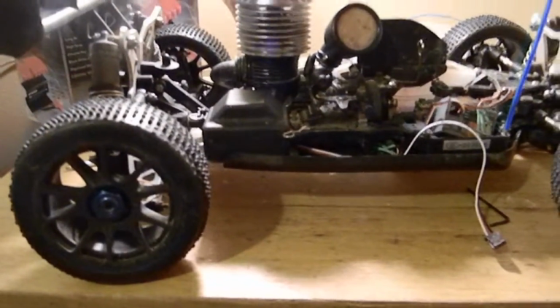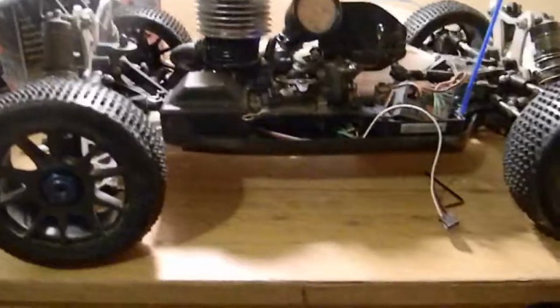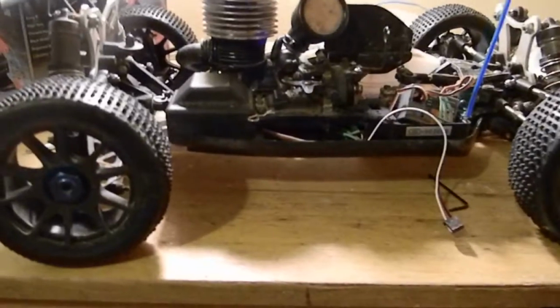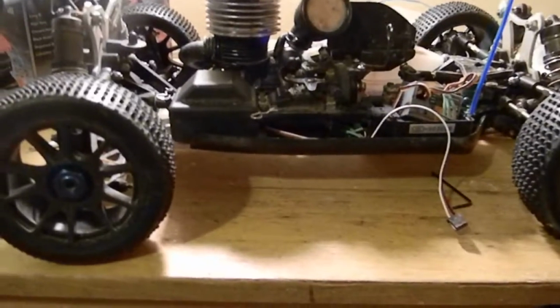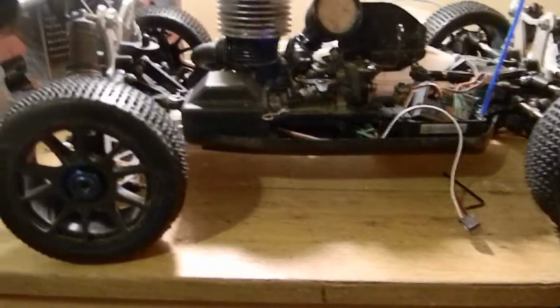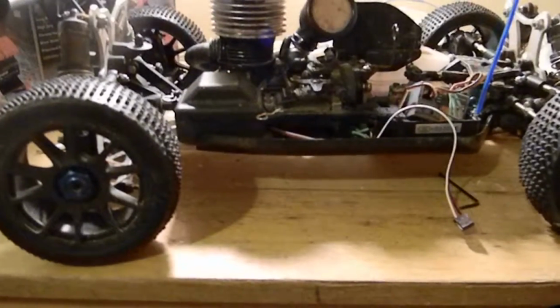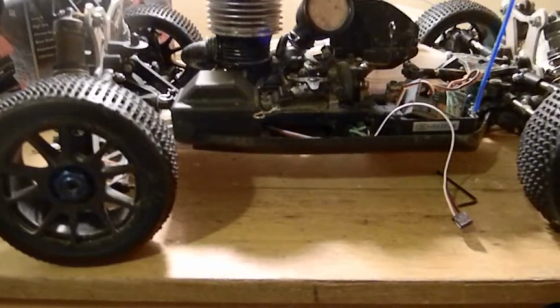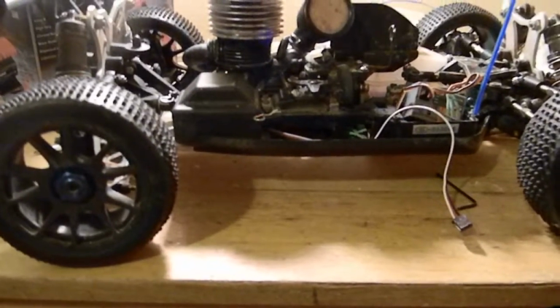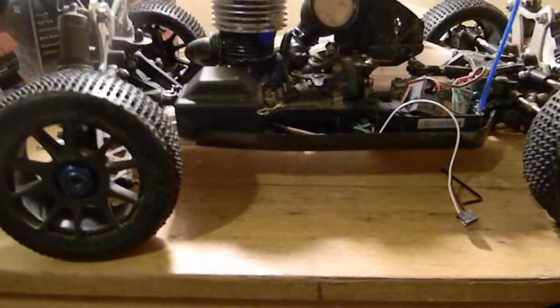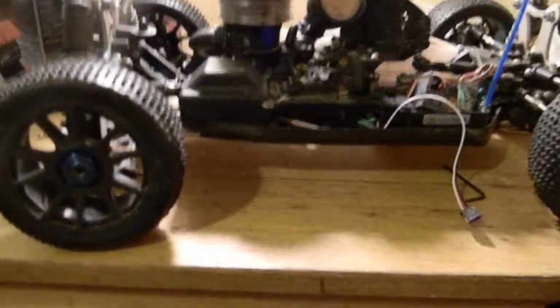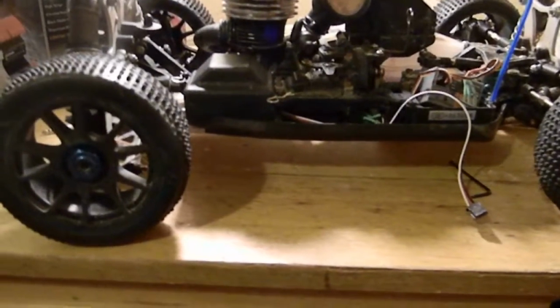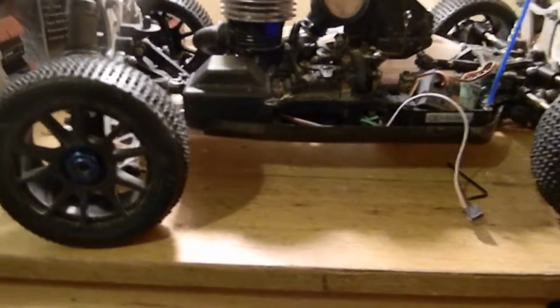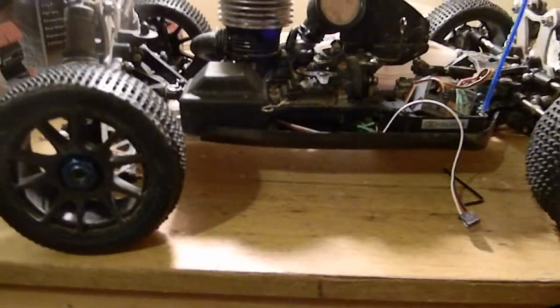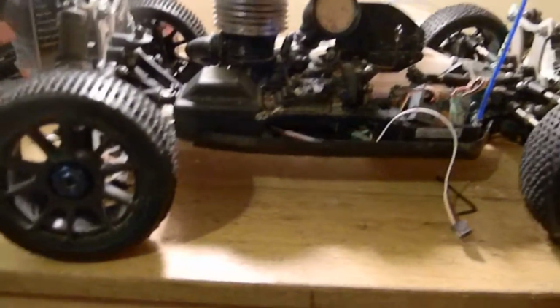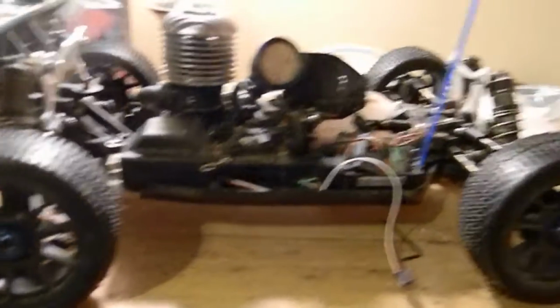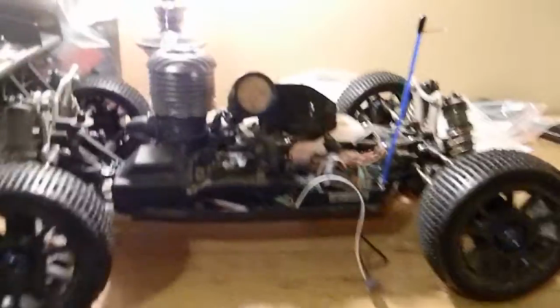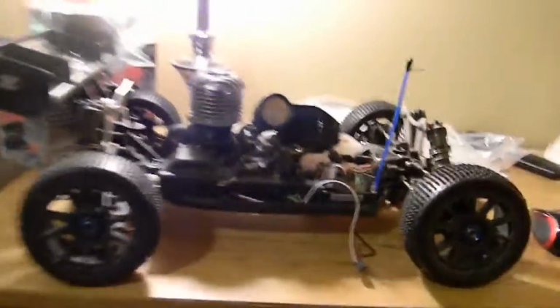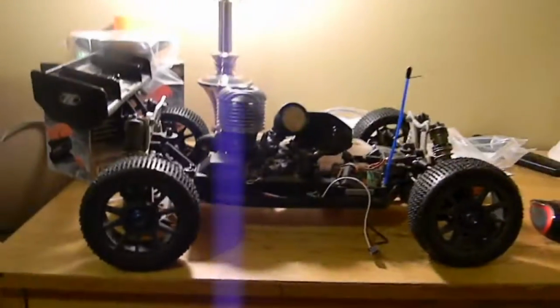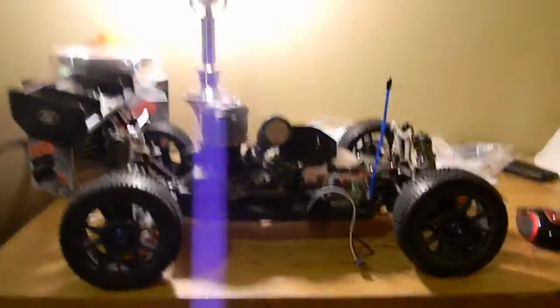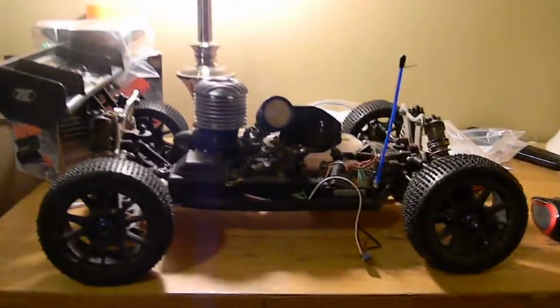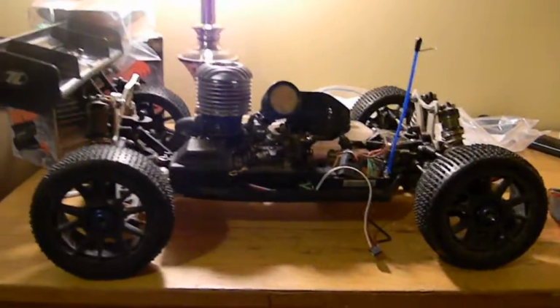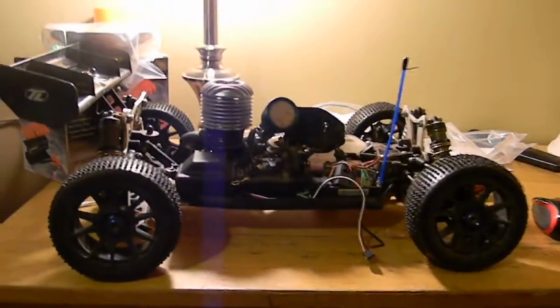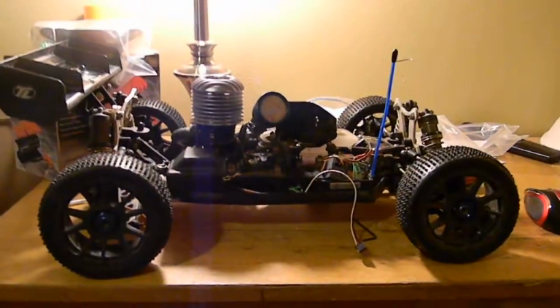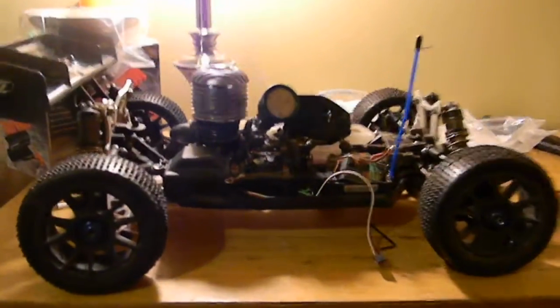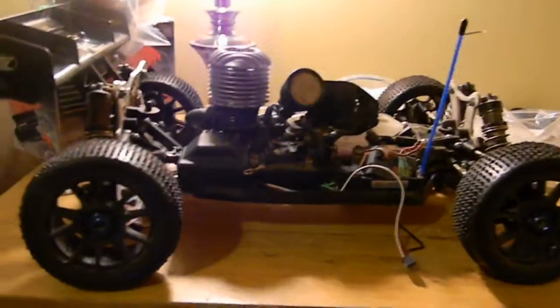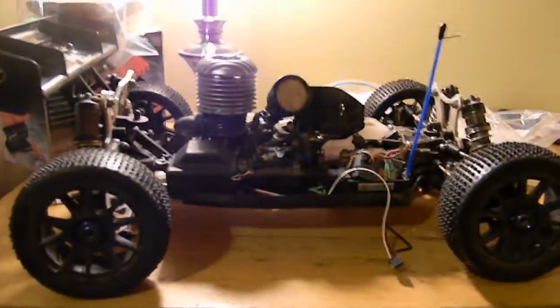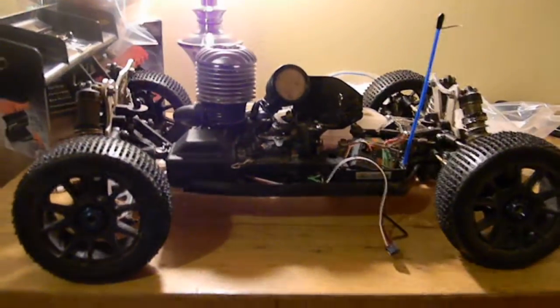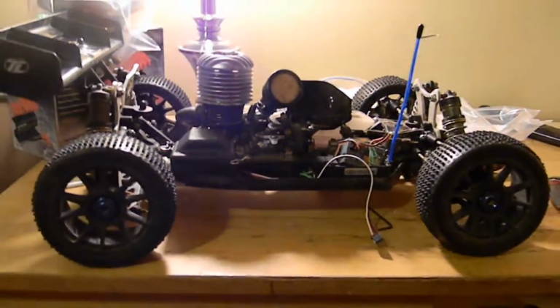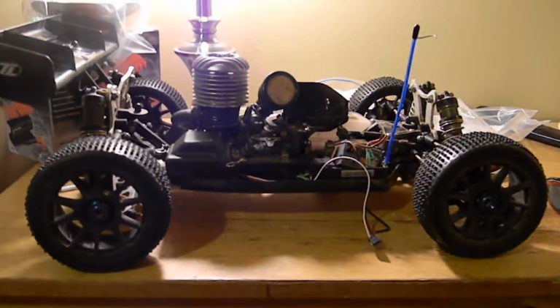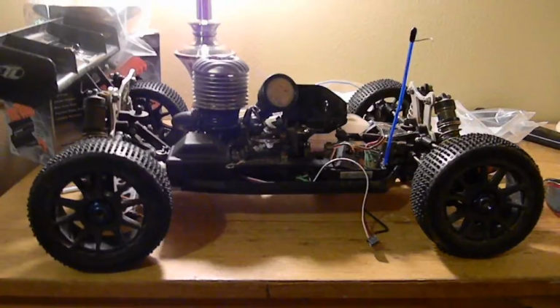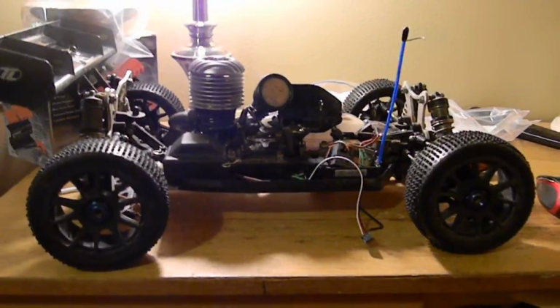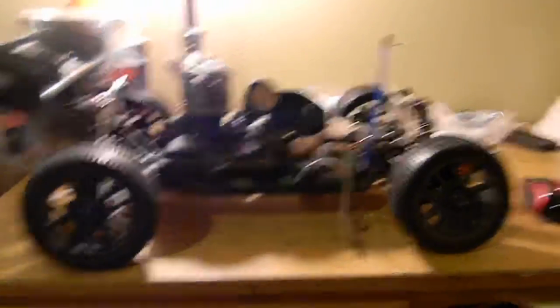If you know of a good servo — maybe 150 ounces or more — that's cheap, comment below what it is because I'd really appreciate that.